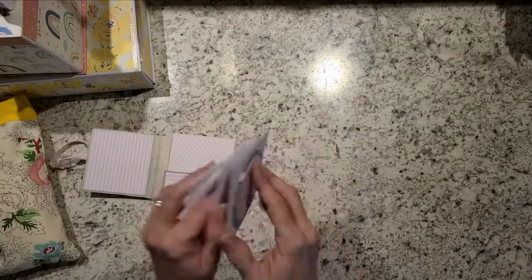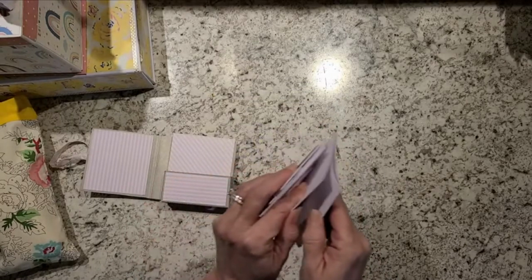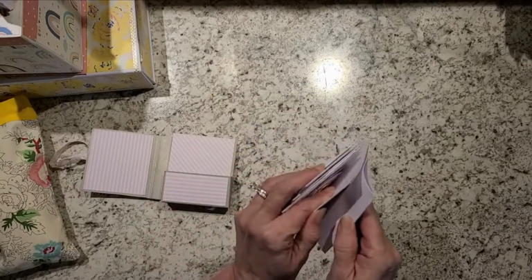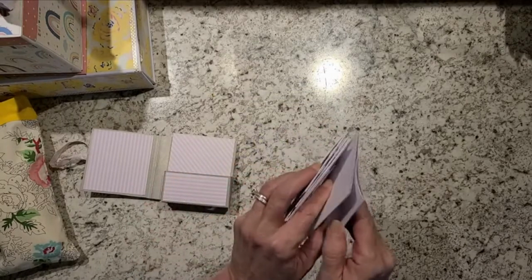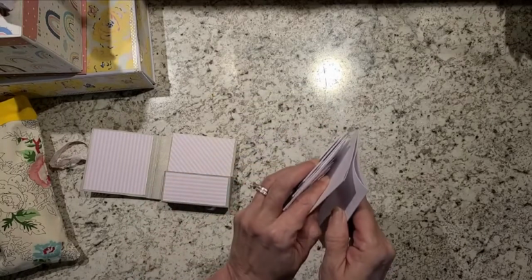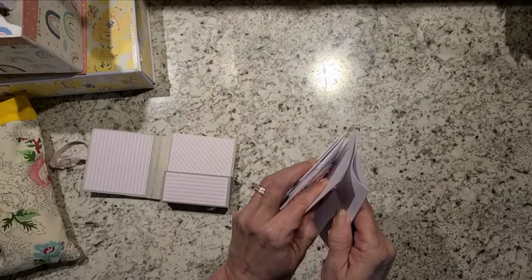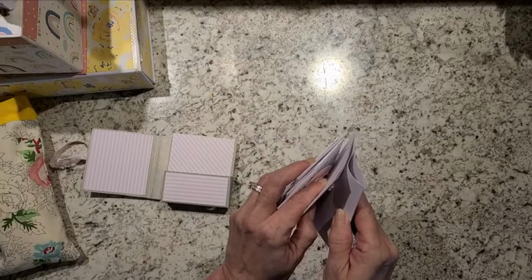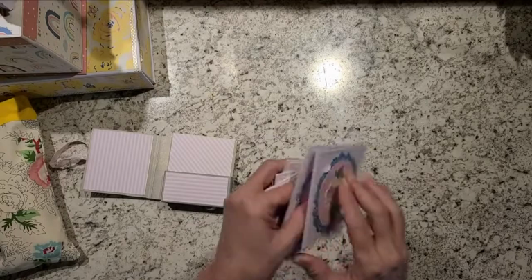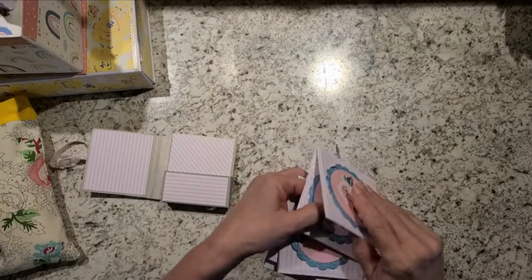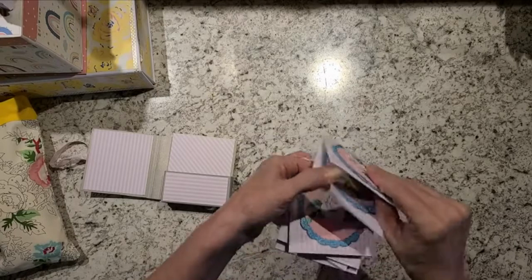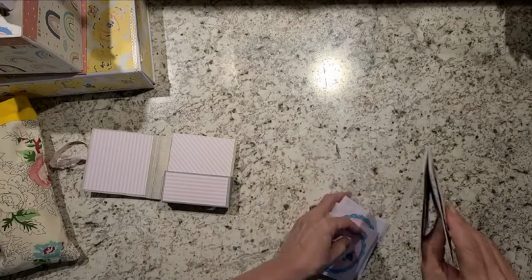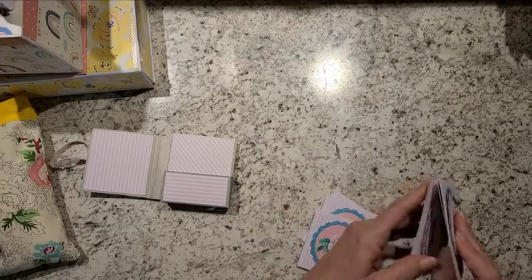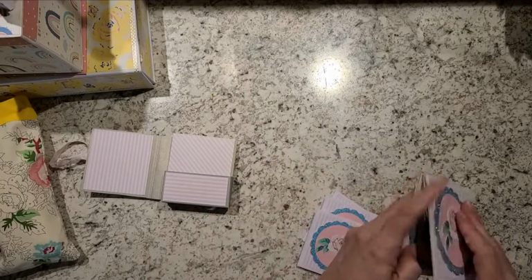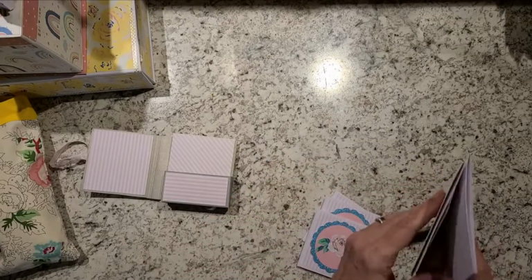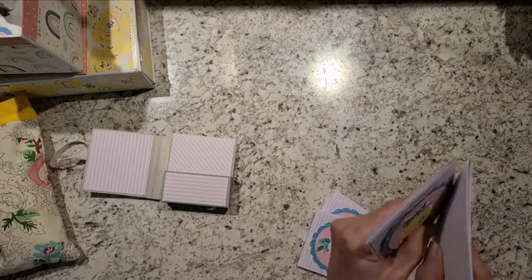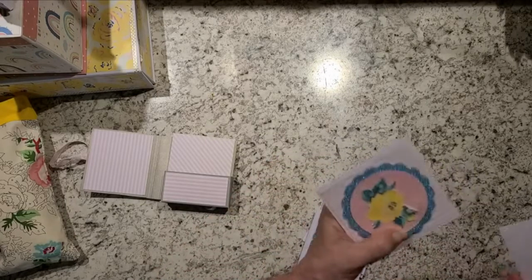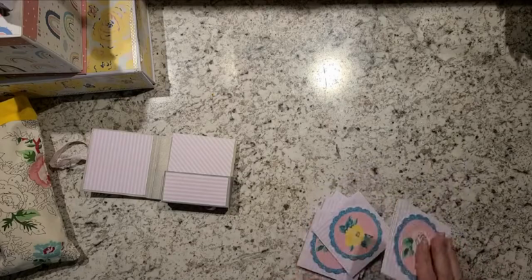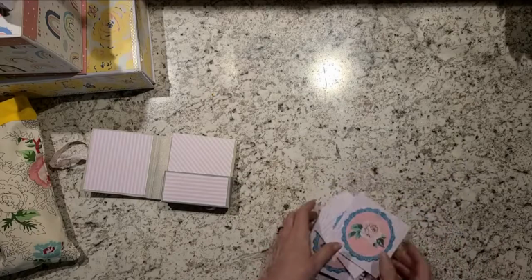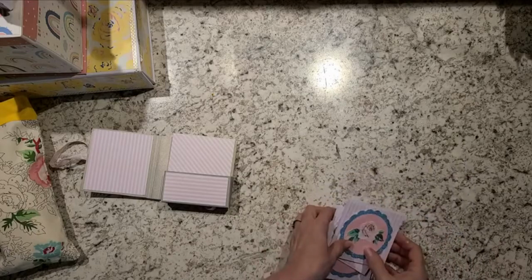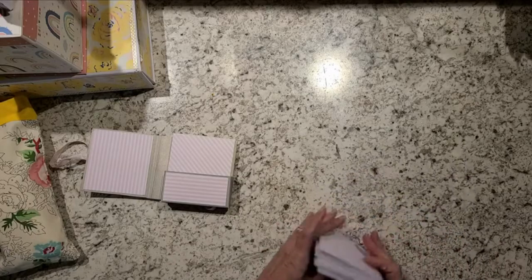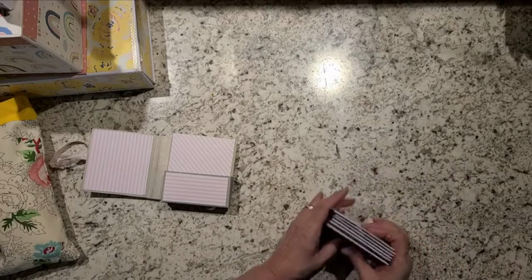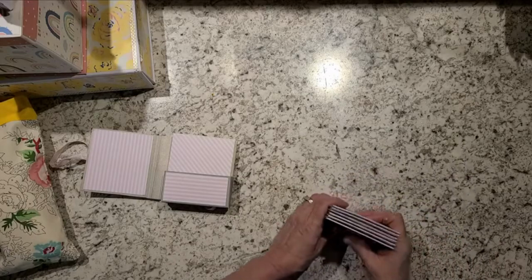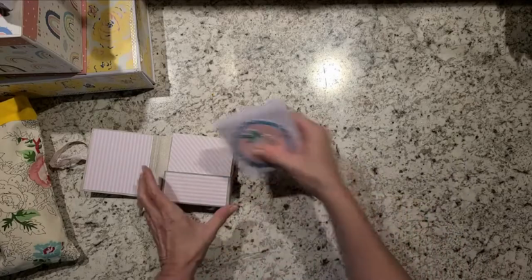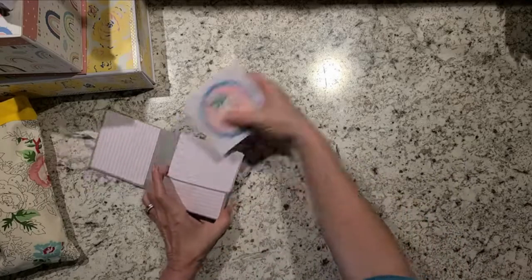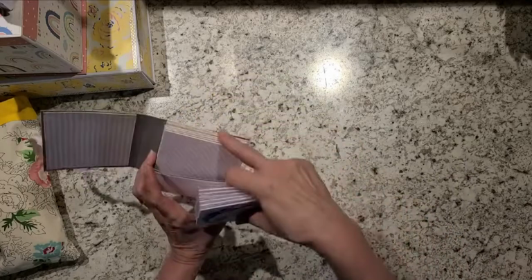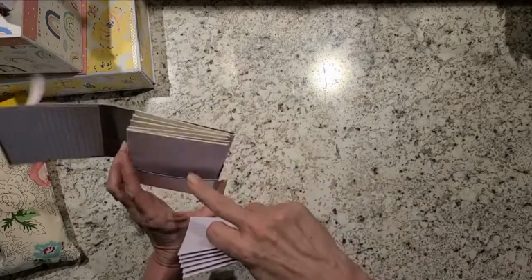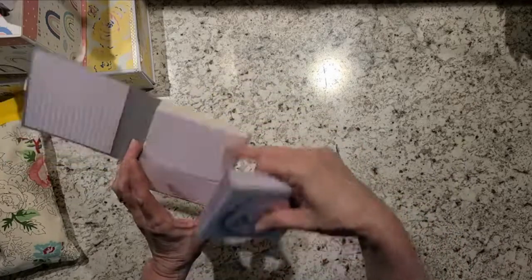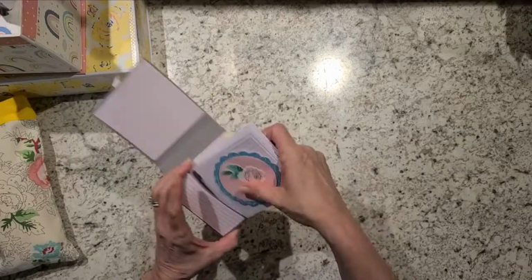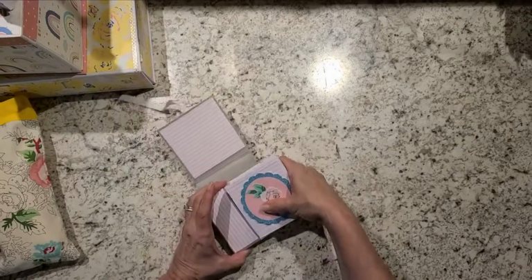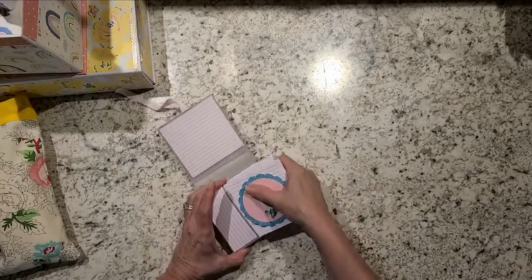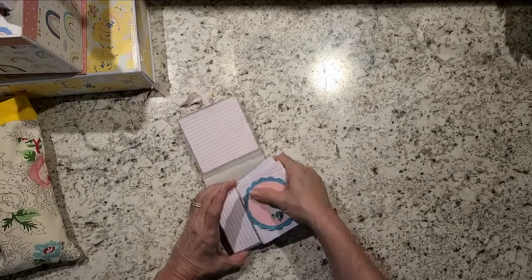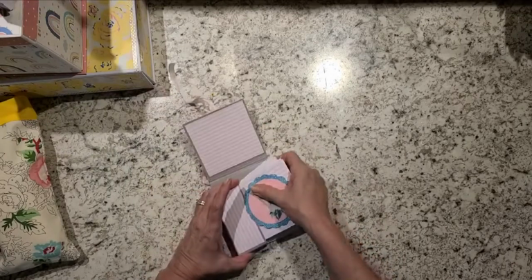I'm glad I undid that because I've got two that are stuck together and I'm going to have to fix those. There we go — it's just got six envelopes and I have a tutorial on that.